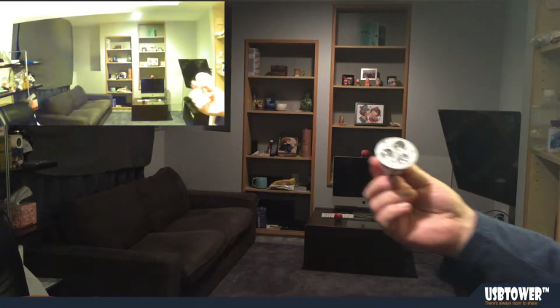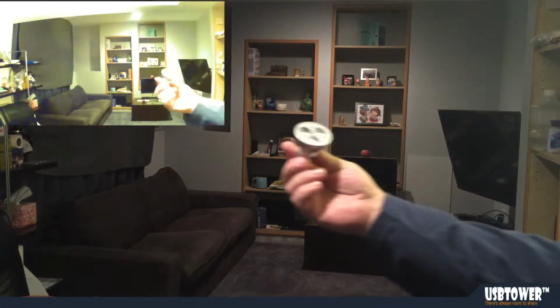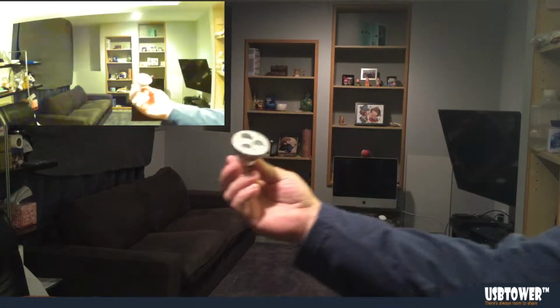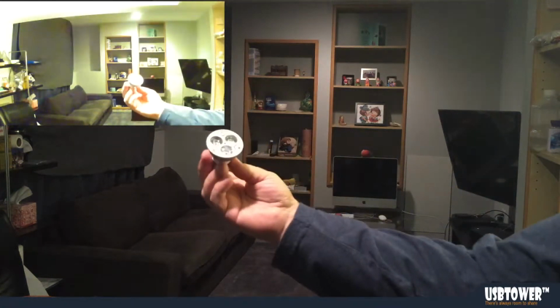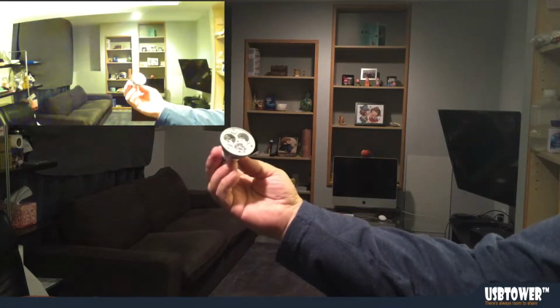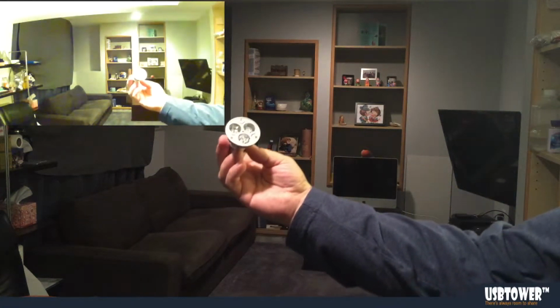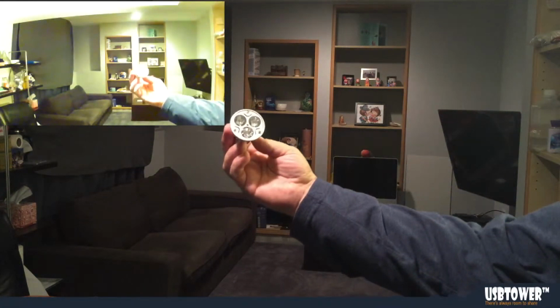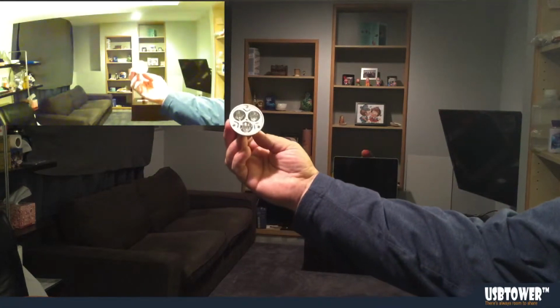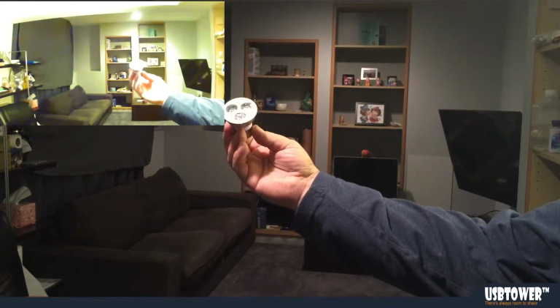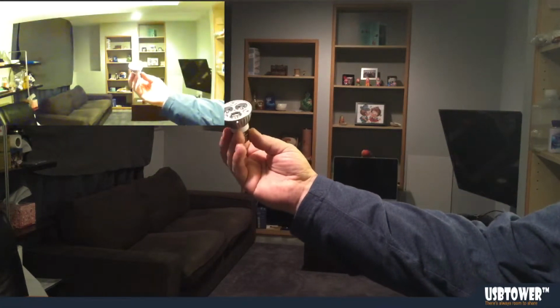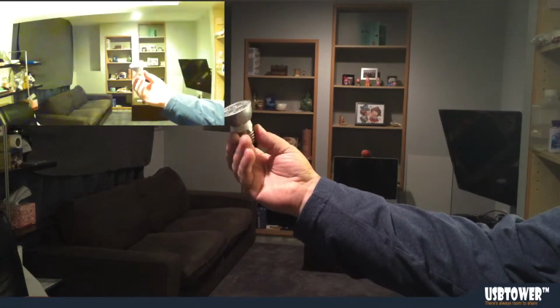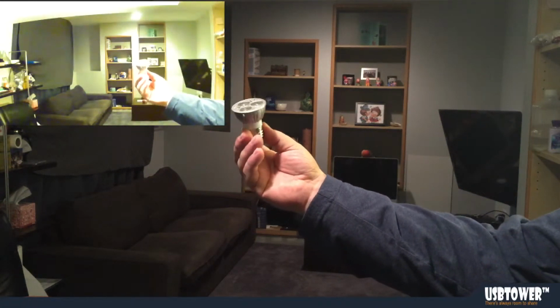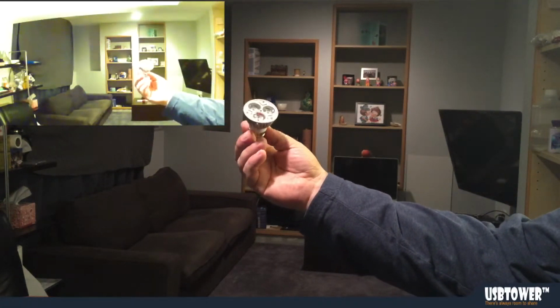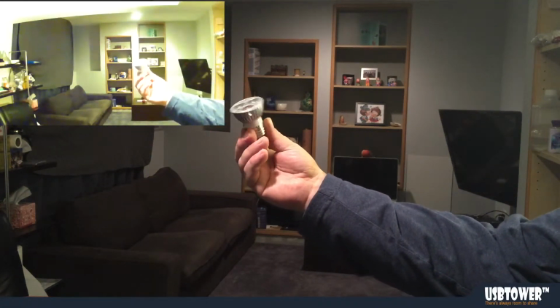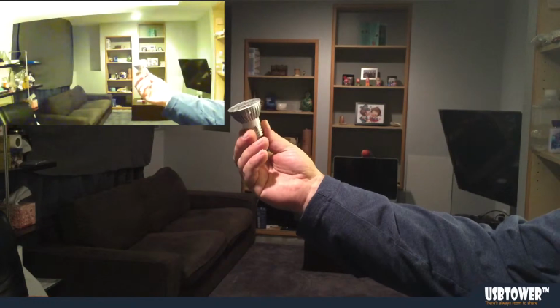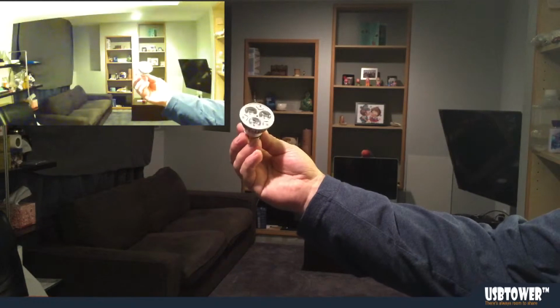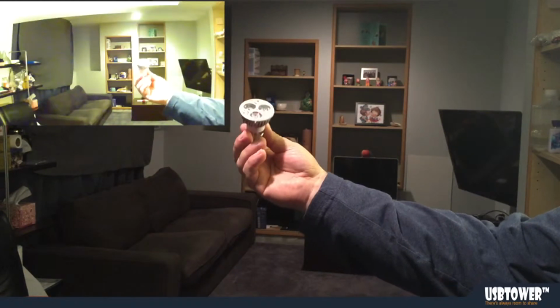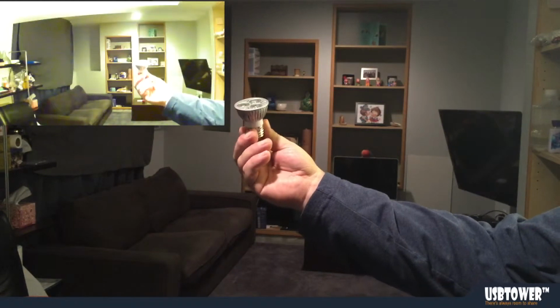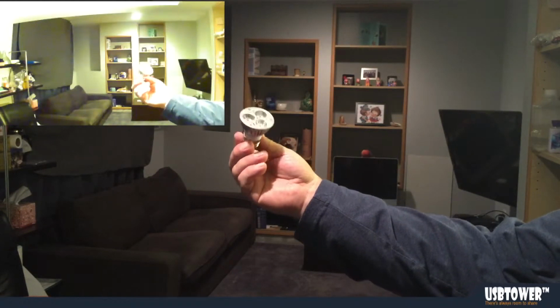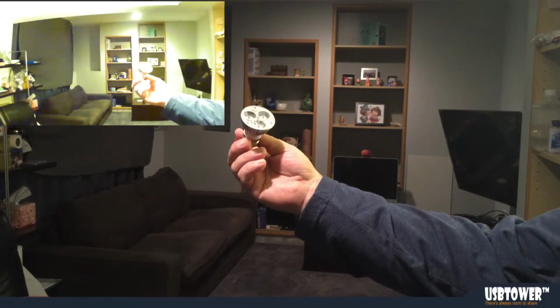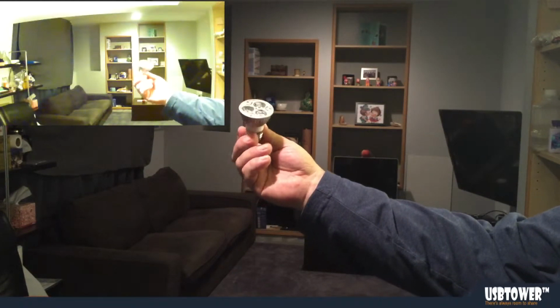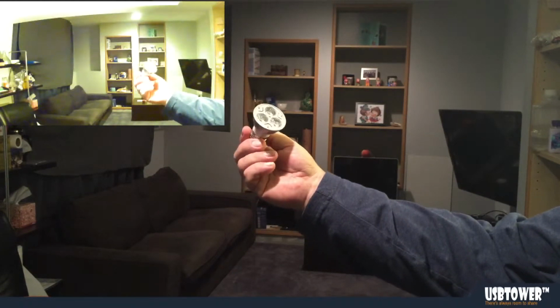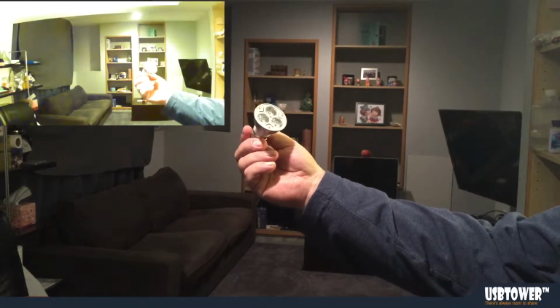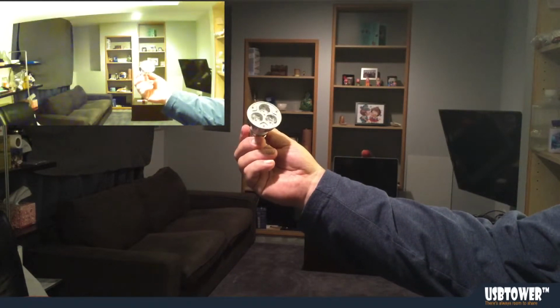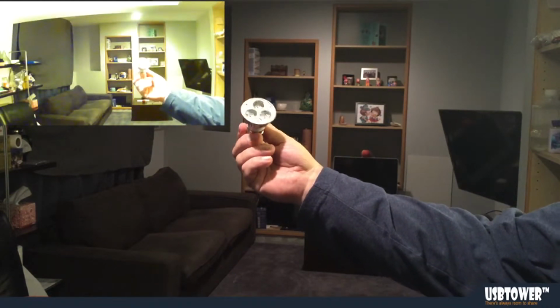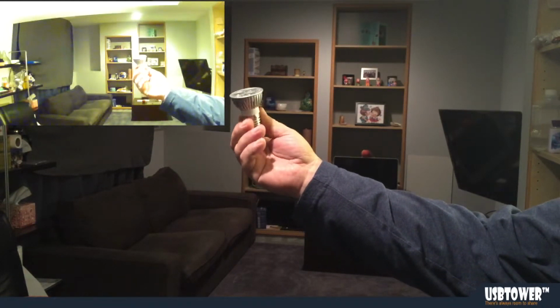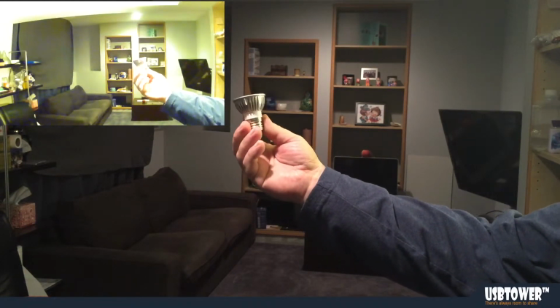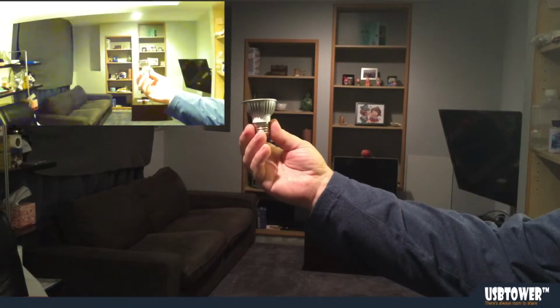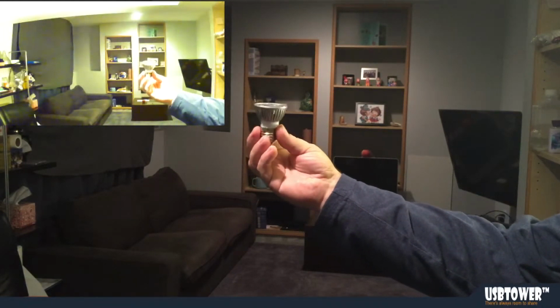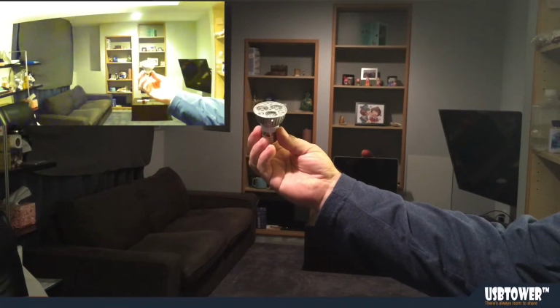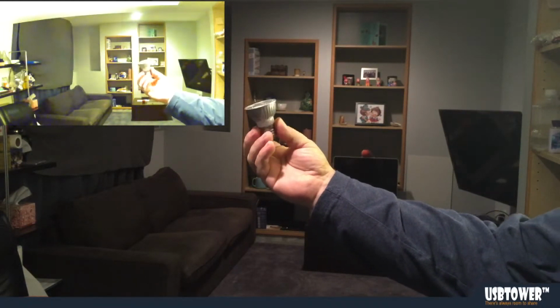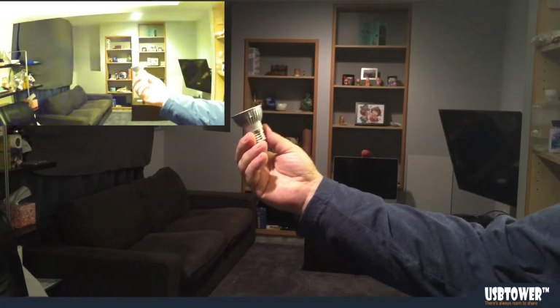This is our three LED IR bulb illuminator, also 940 nanometers, invisible, no glow.